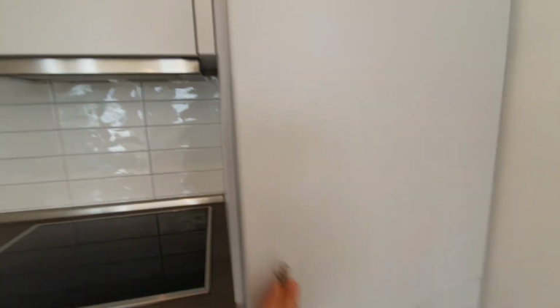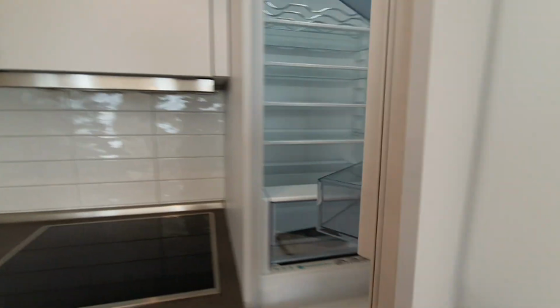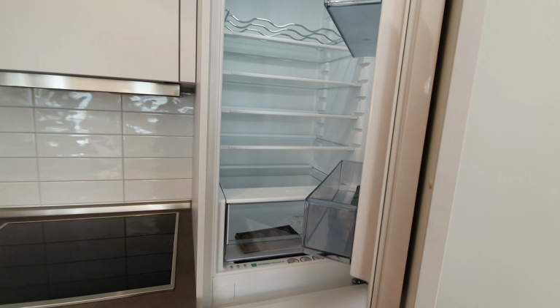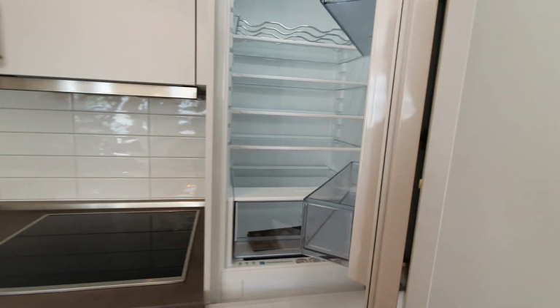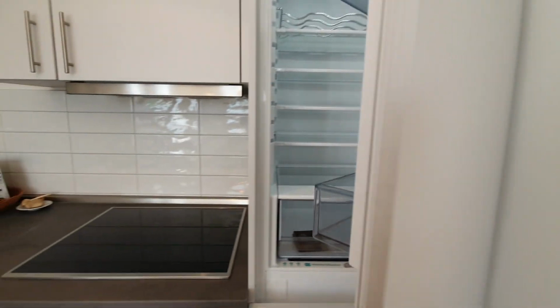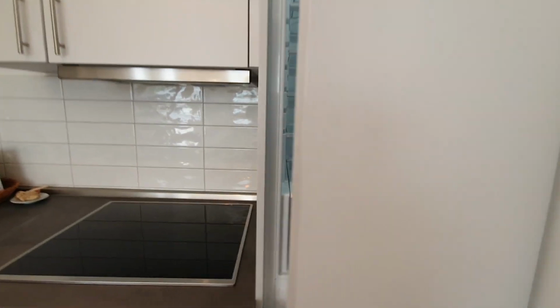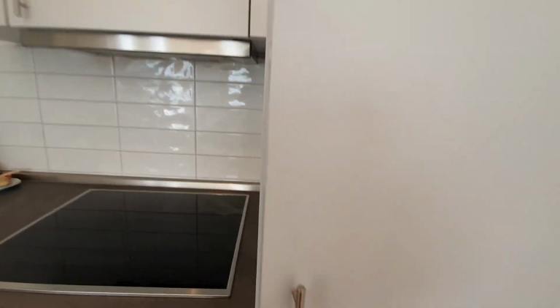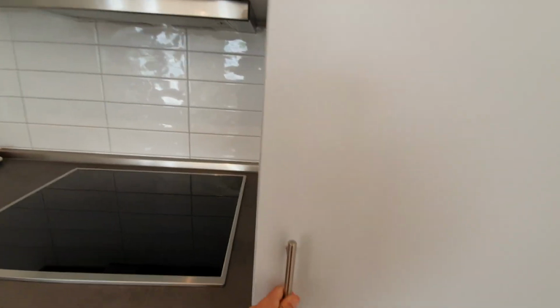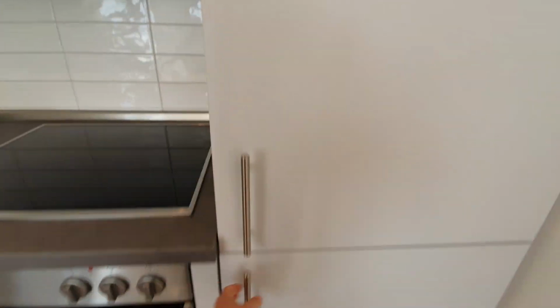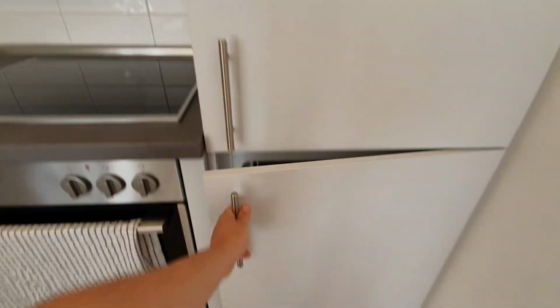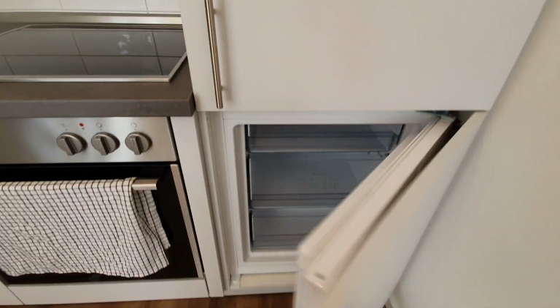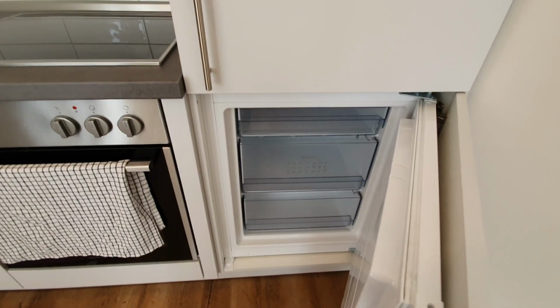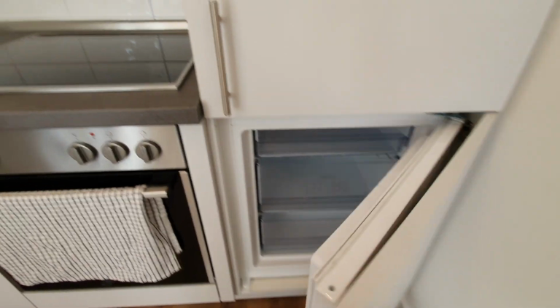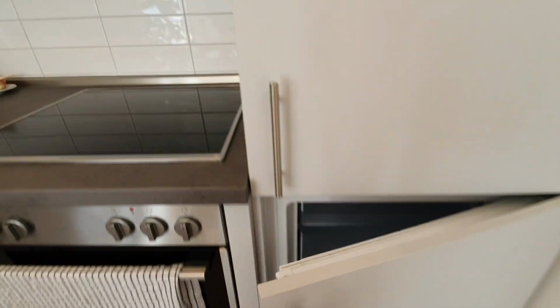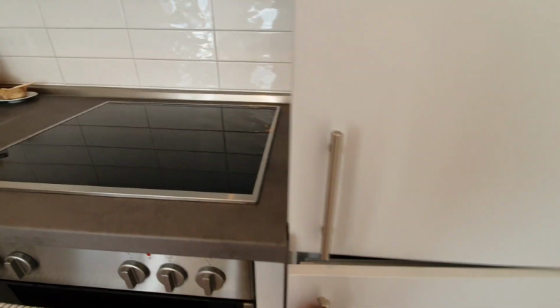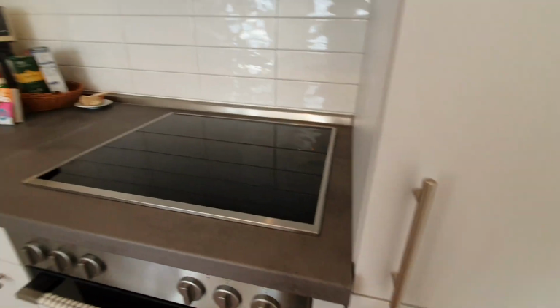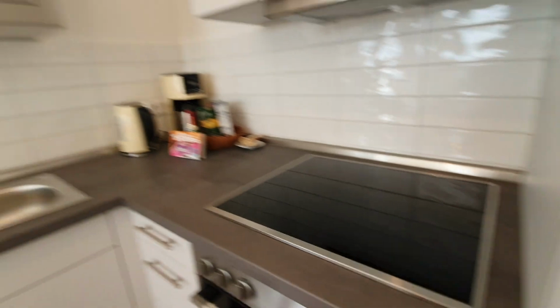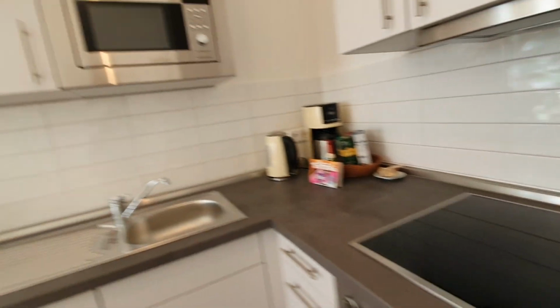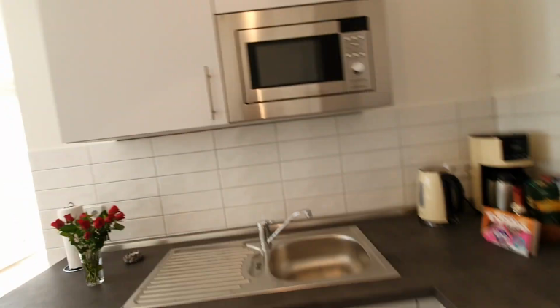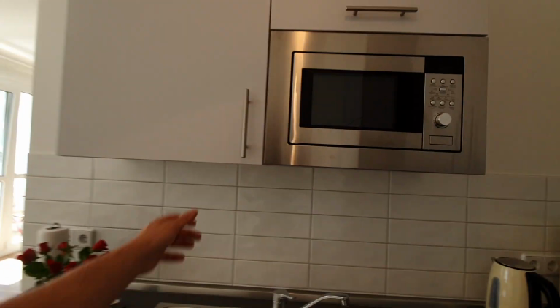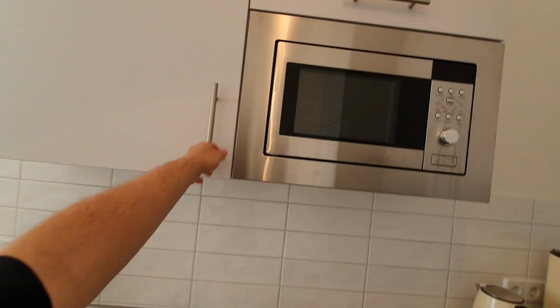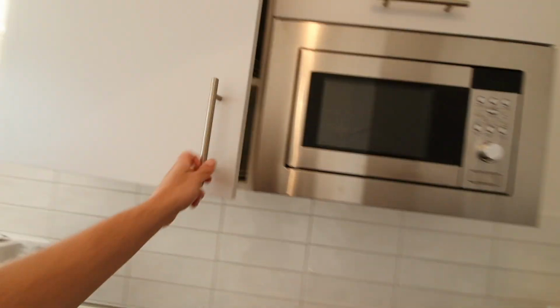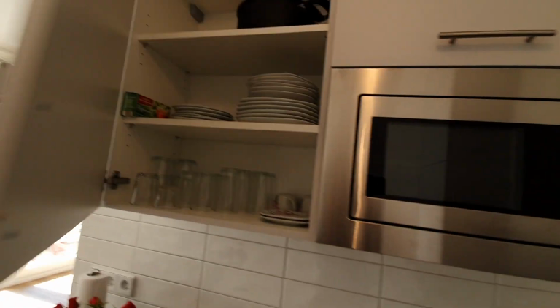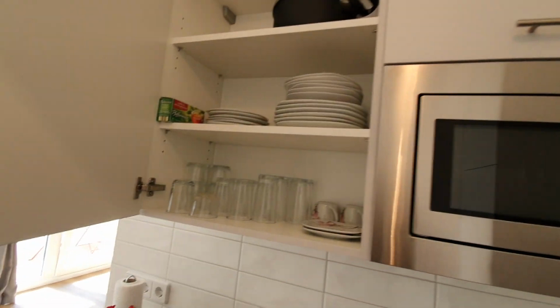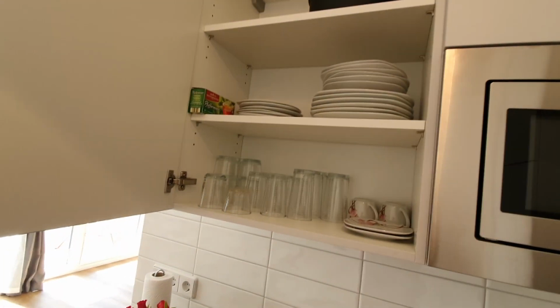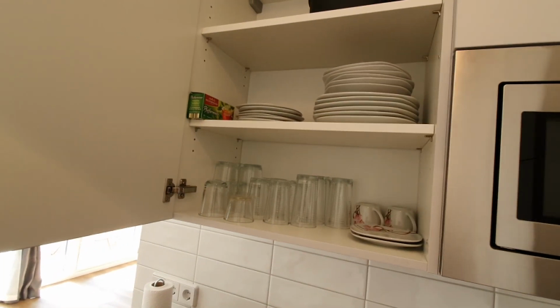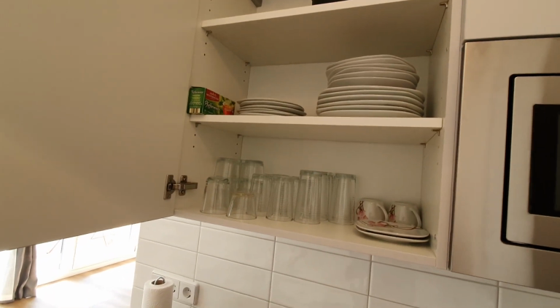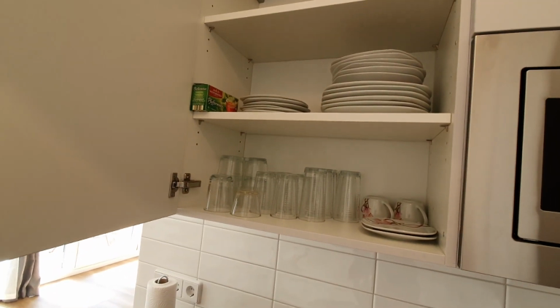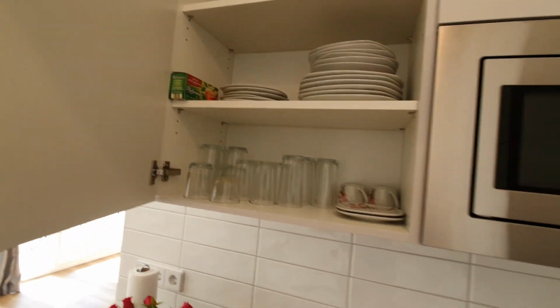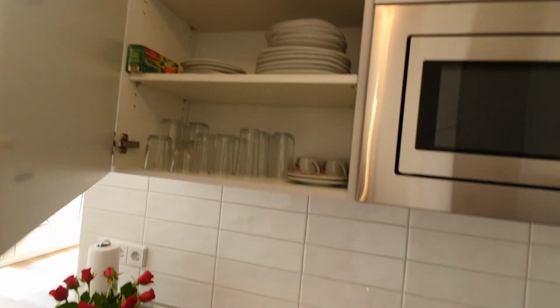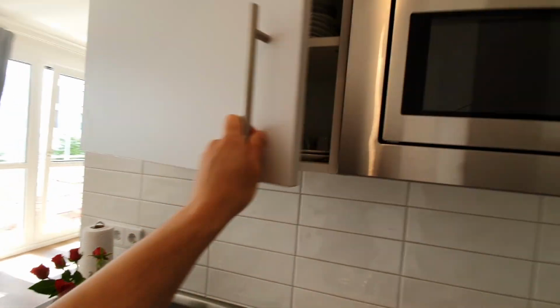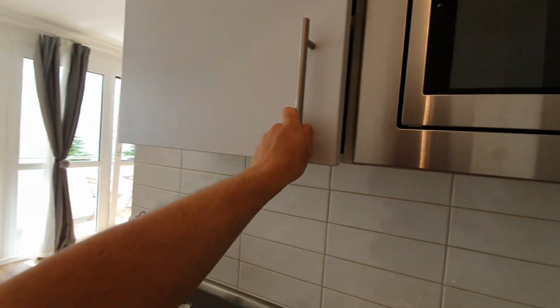You have here the fridge with a freezer below. Cups, plates, pans and pots.